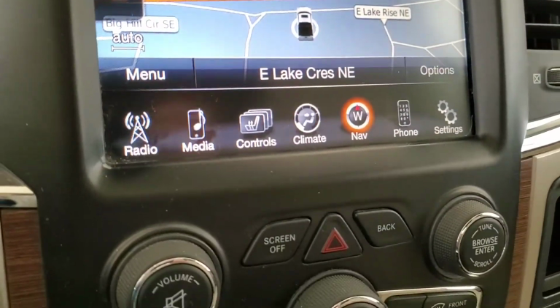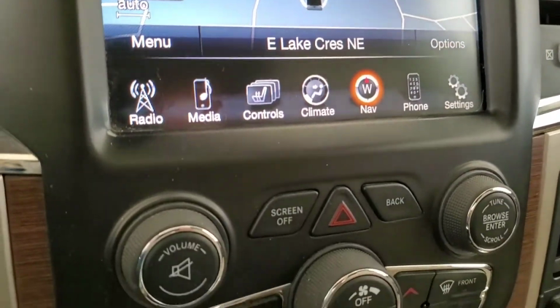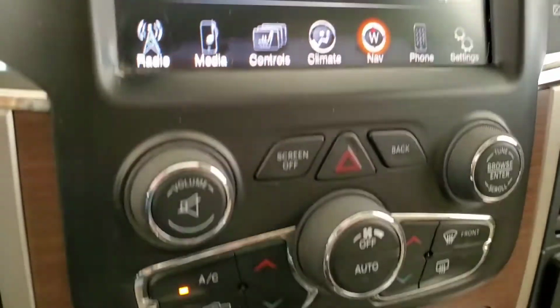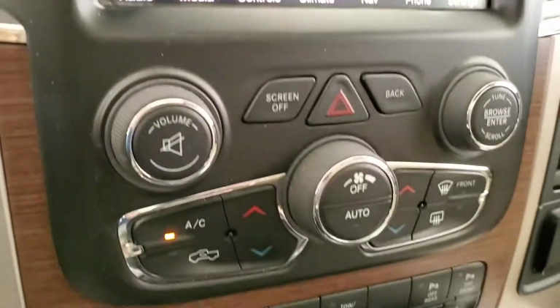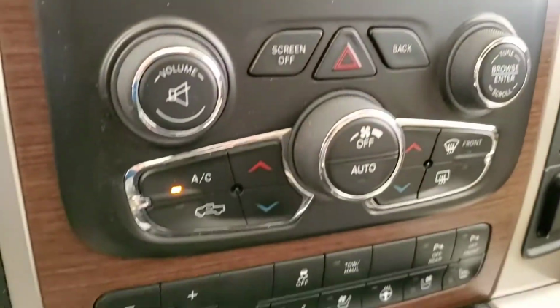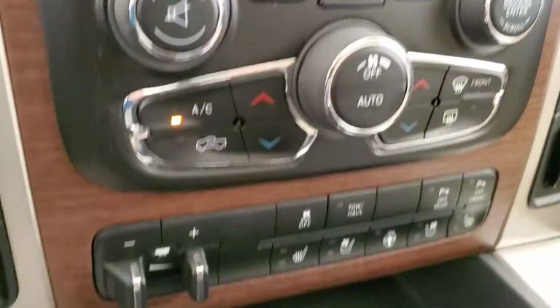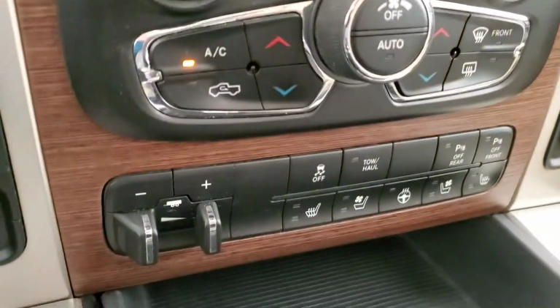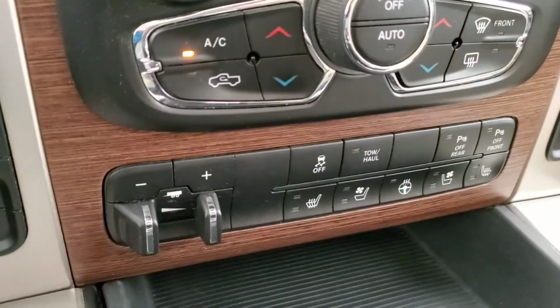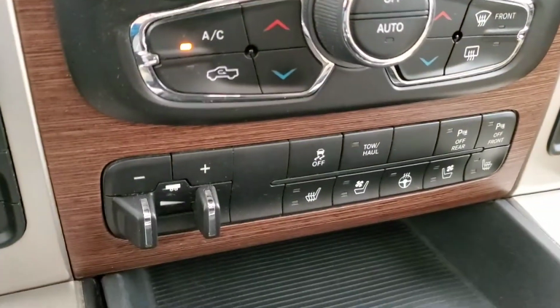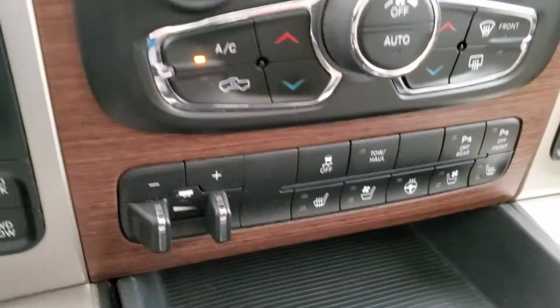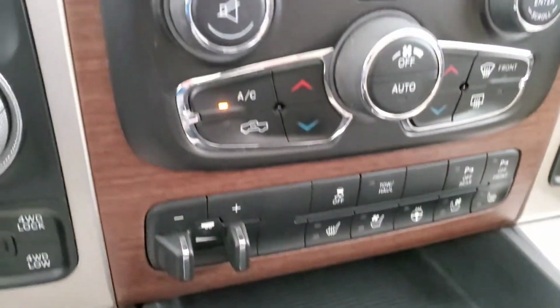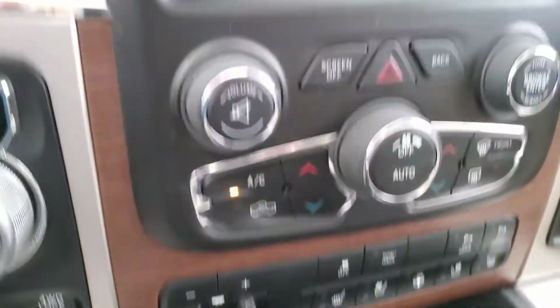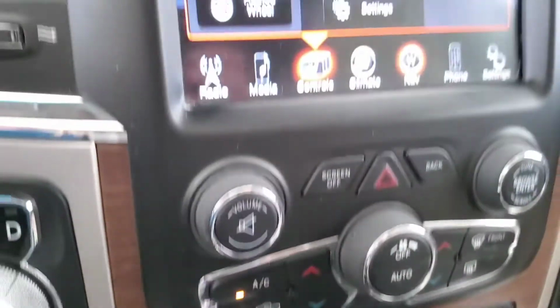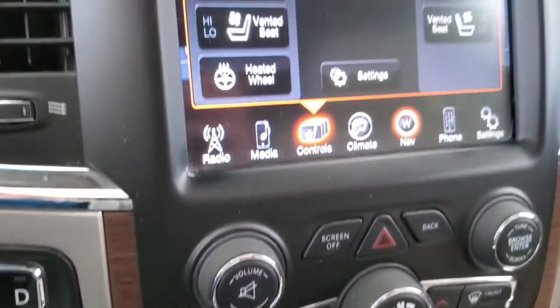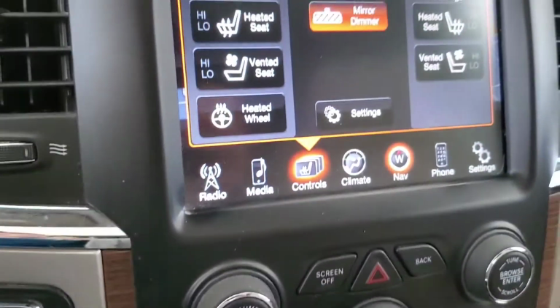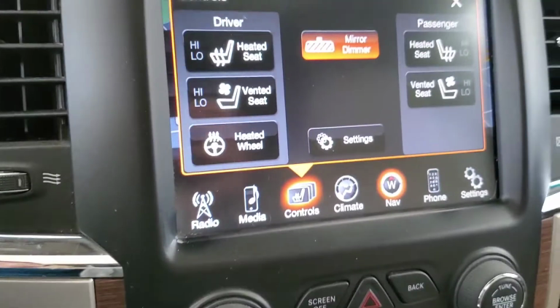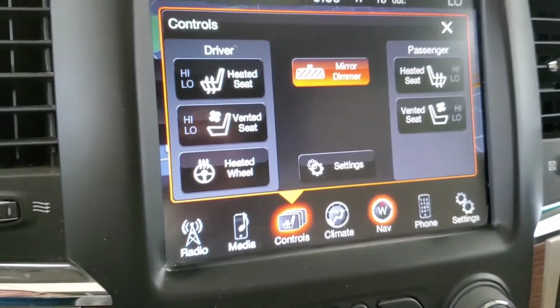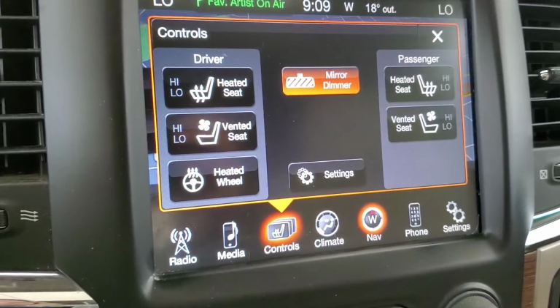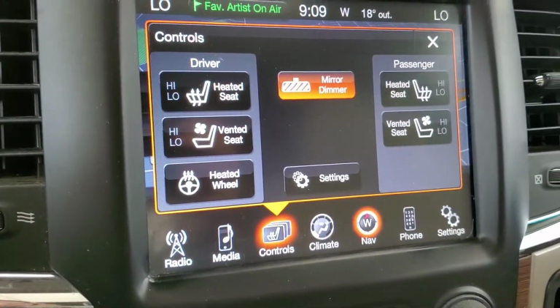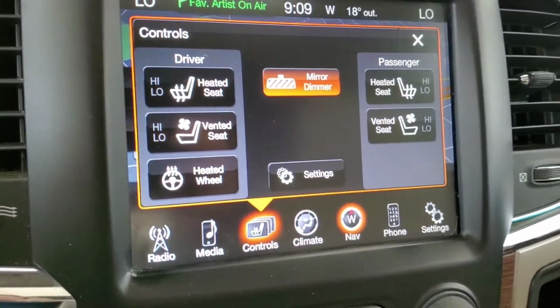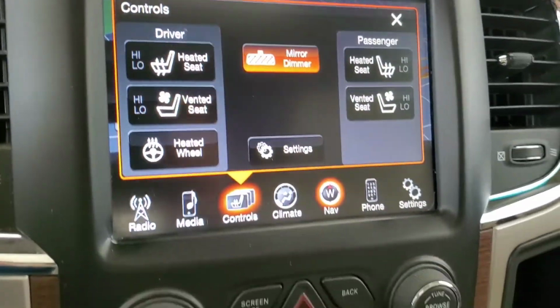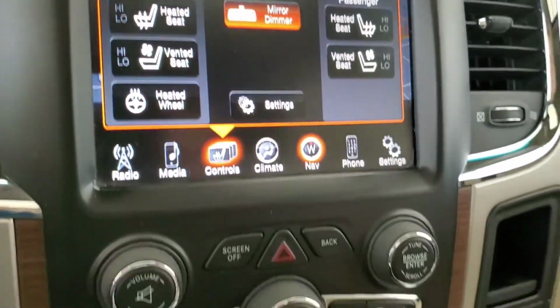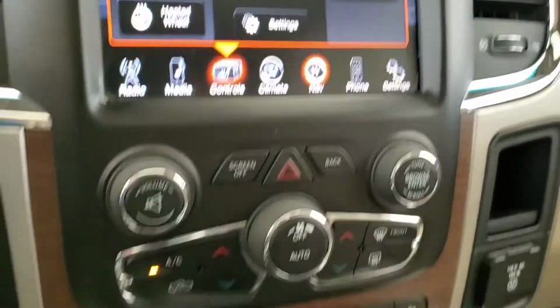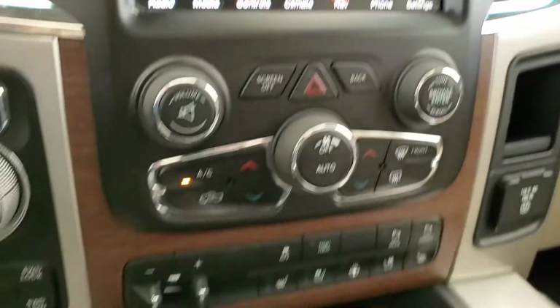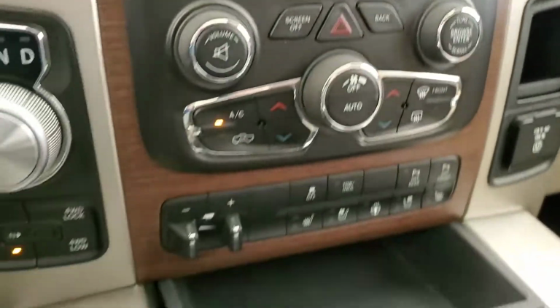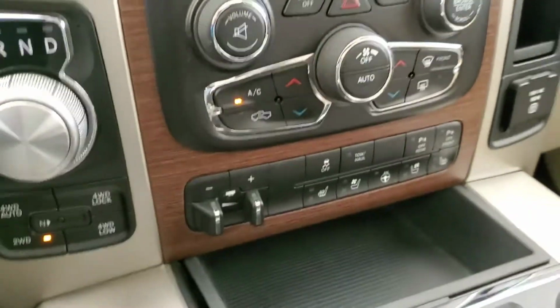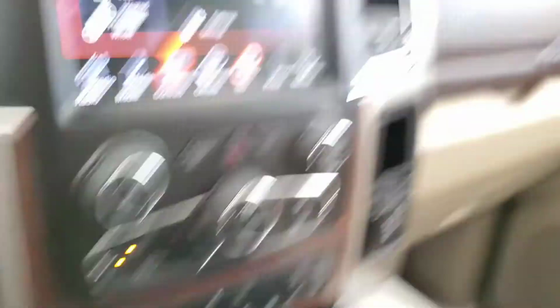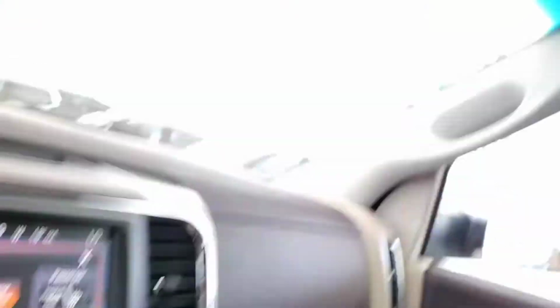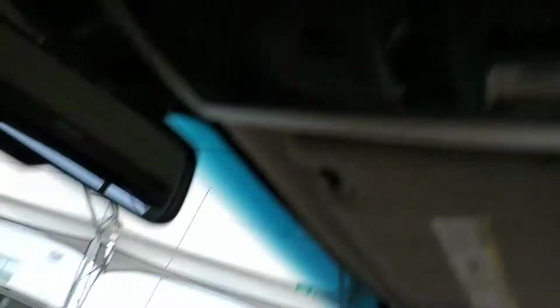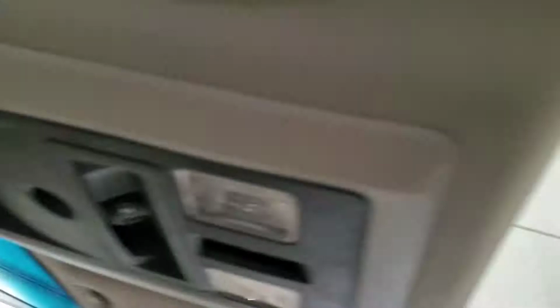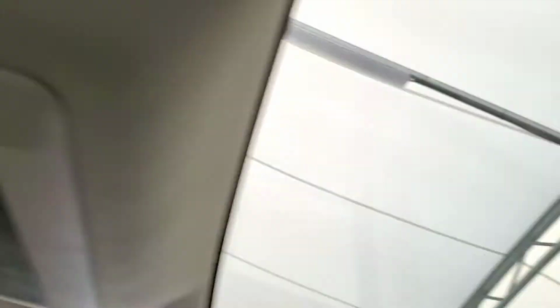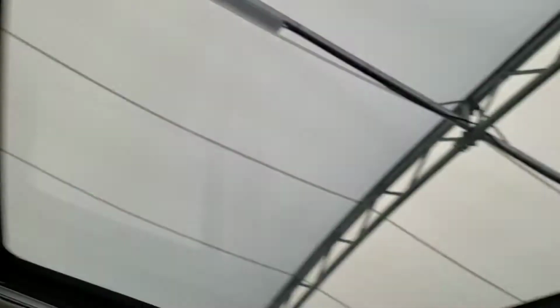Rear view camera, heated steering wheel, heated and cooled front seats, and sunroof.